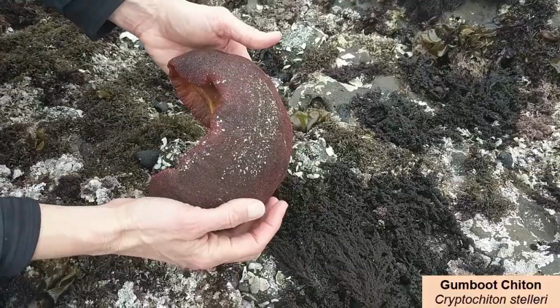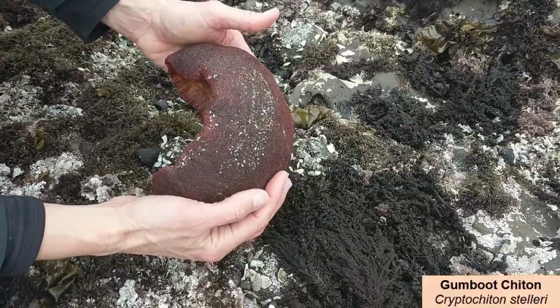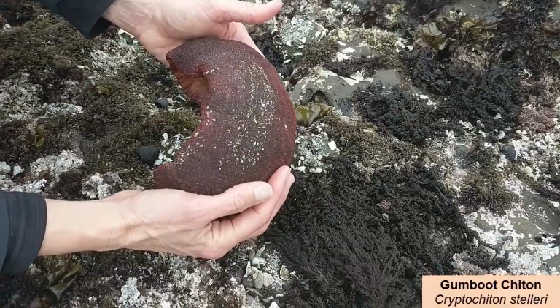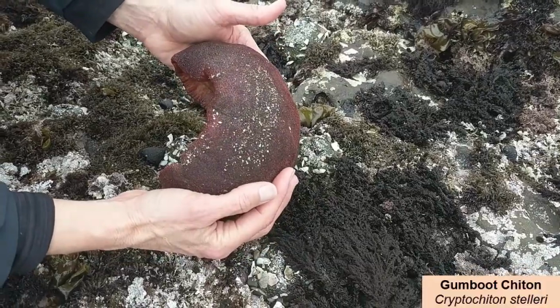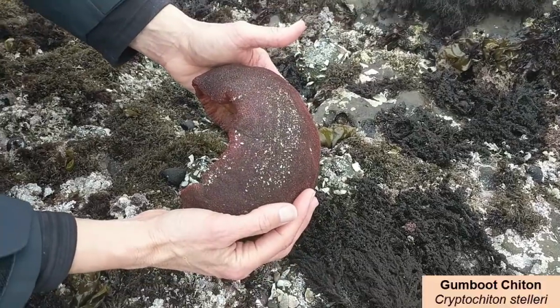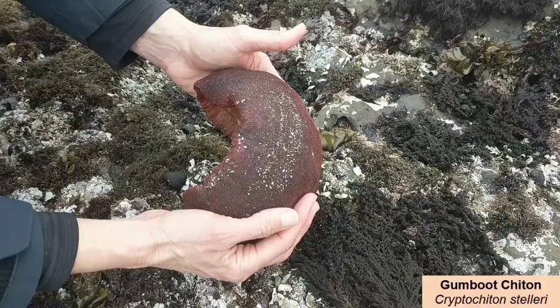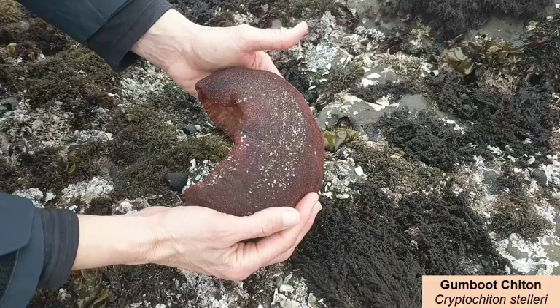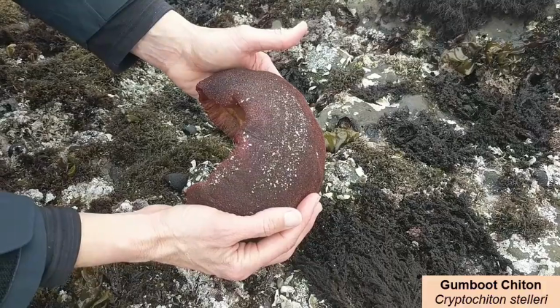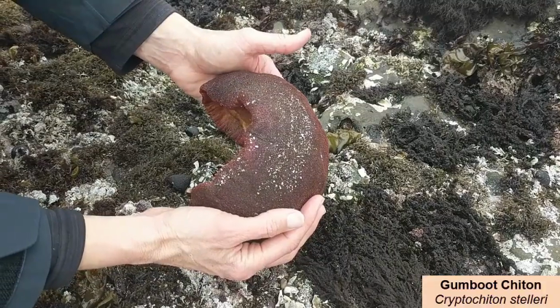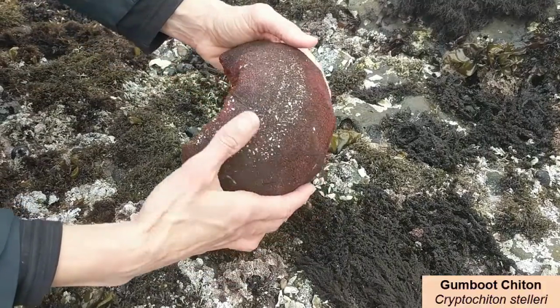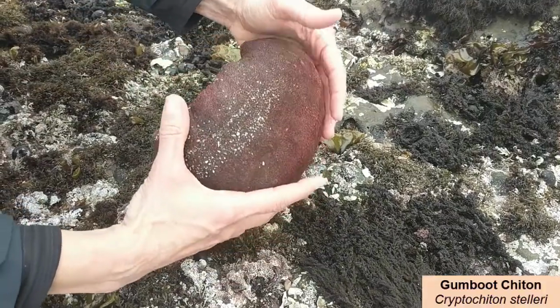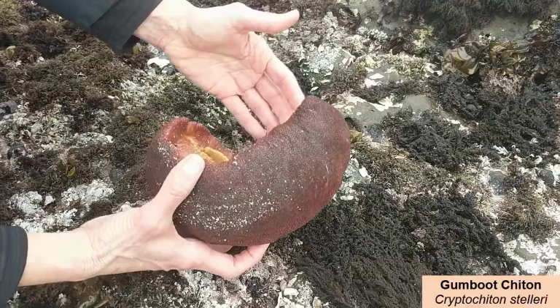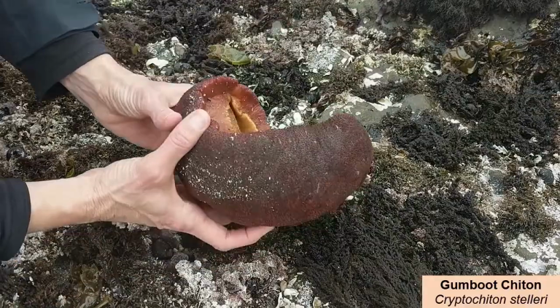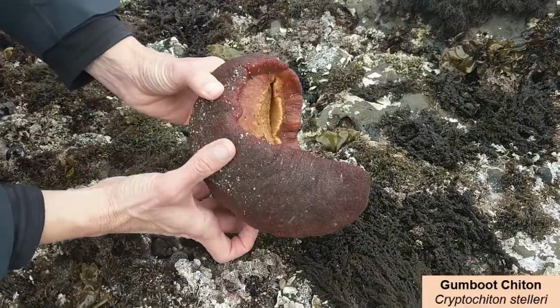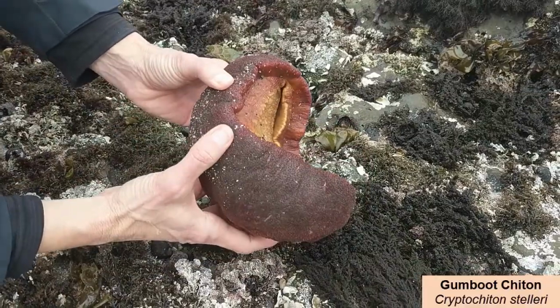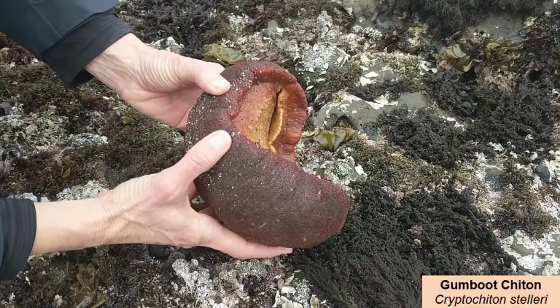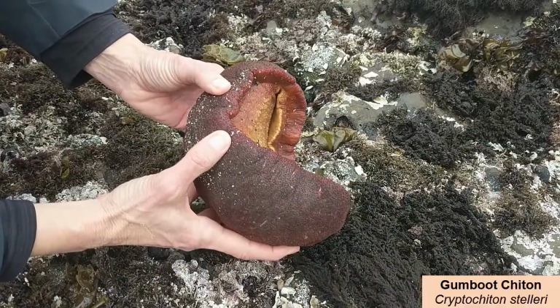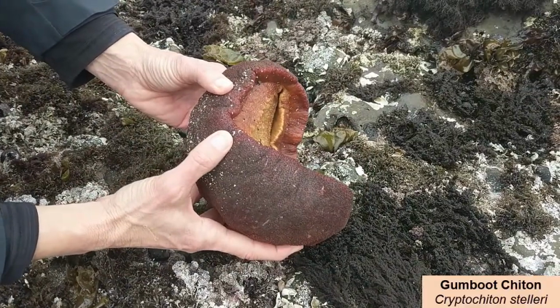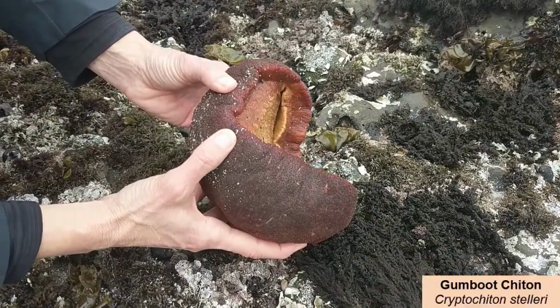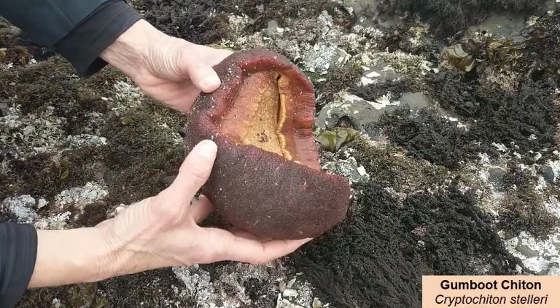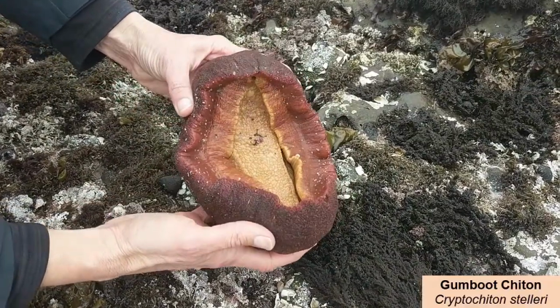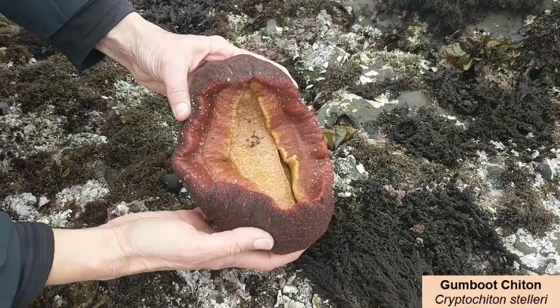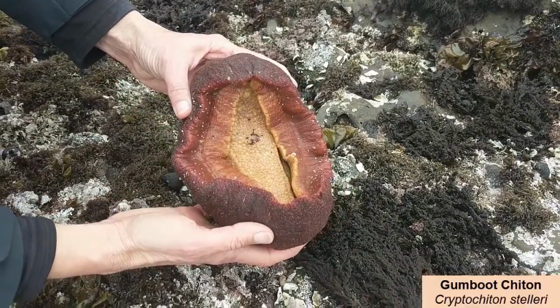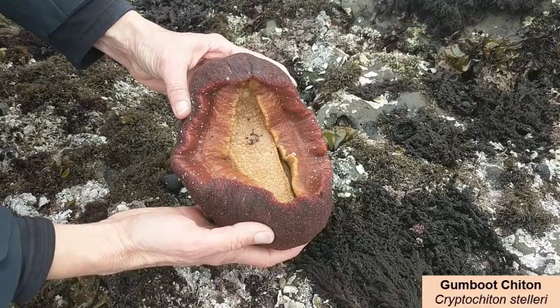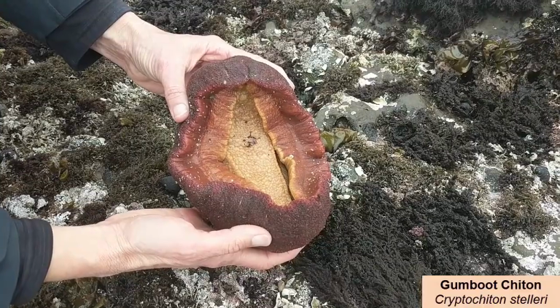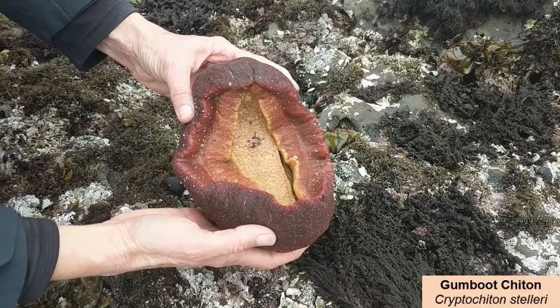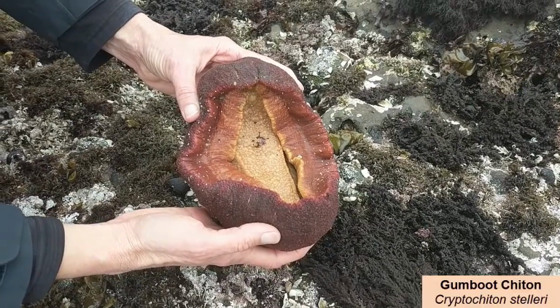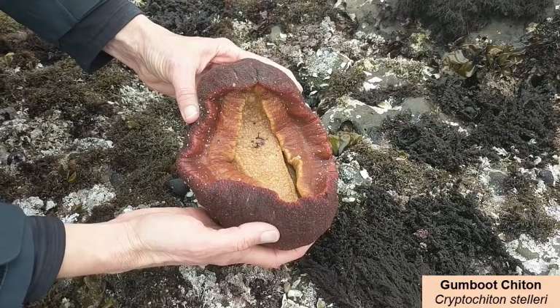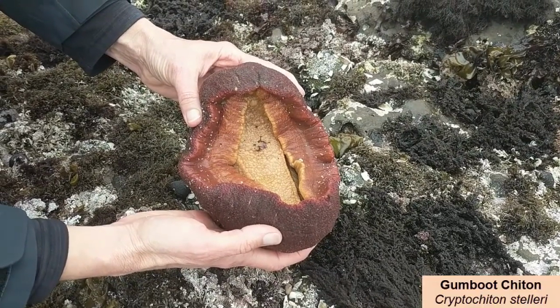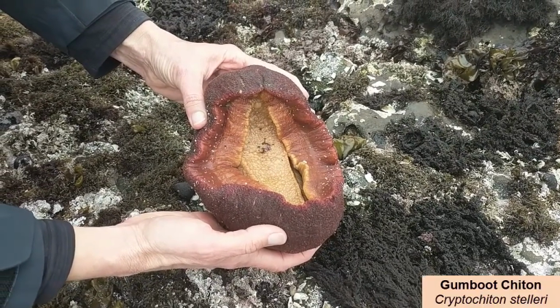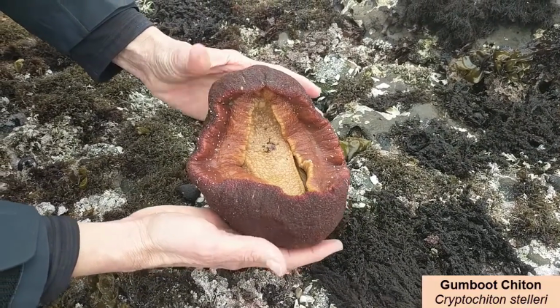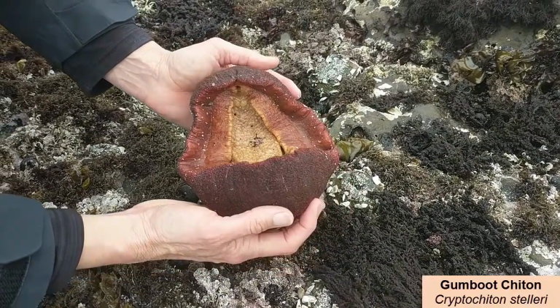Turn into a little round ball. This is awesome. I haven't seen one of these live here in a really long time.